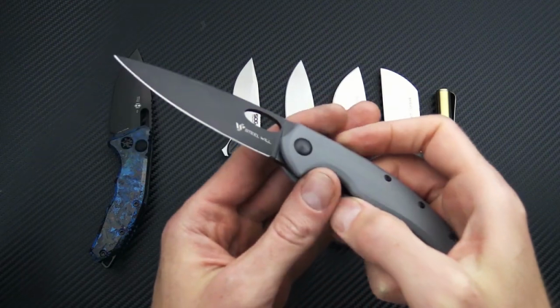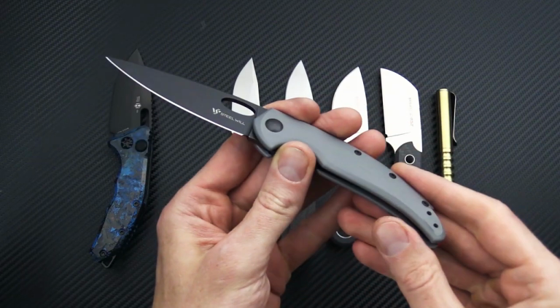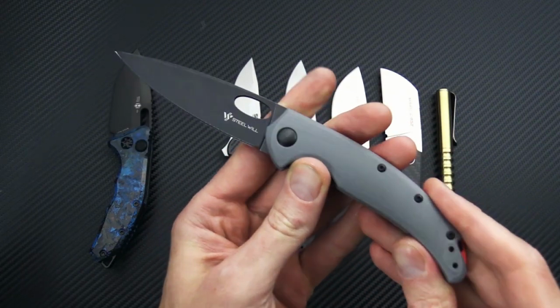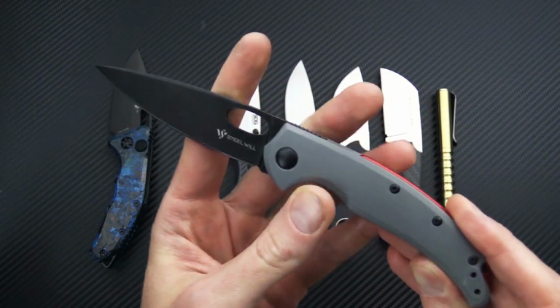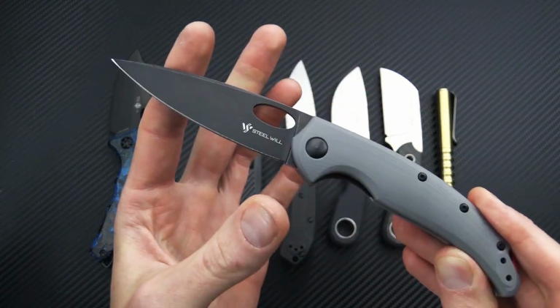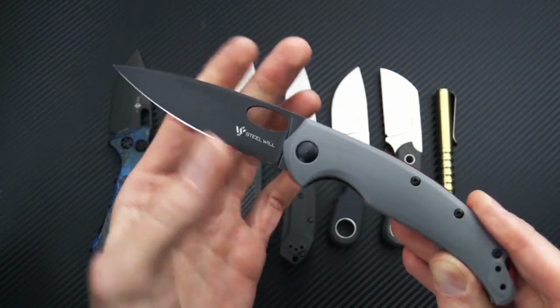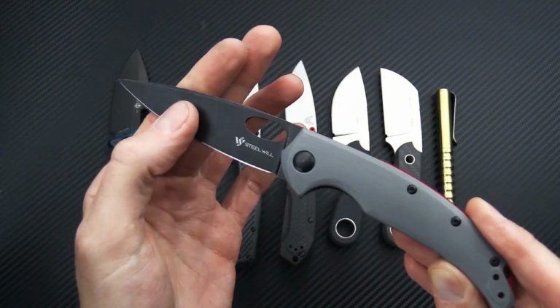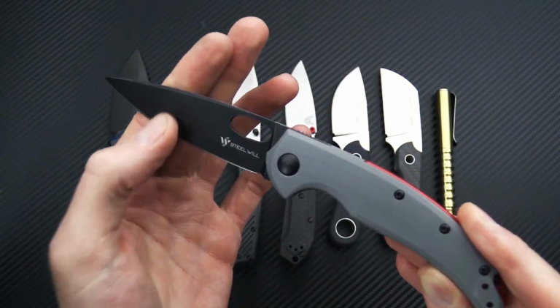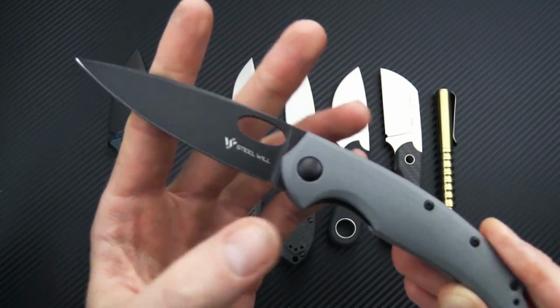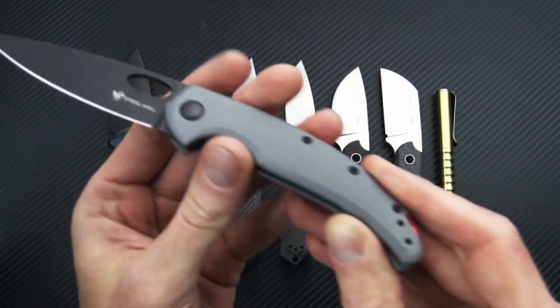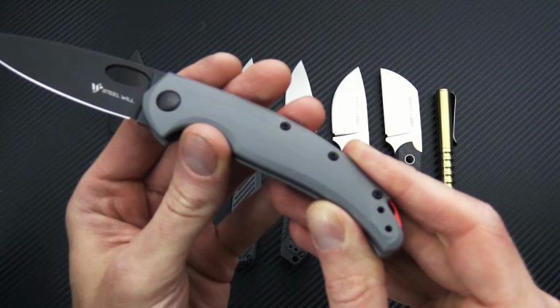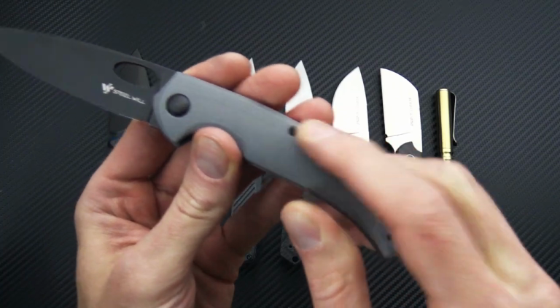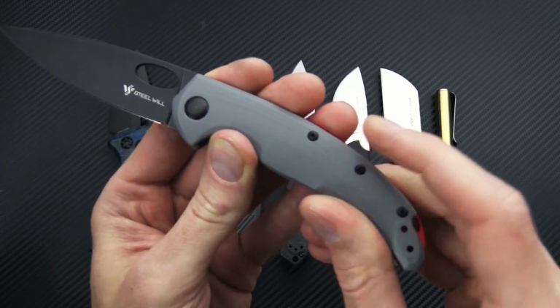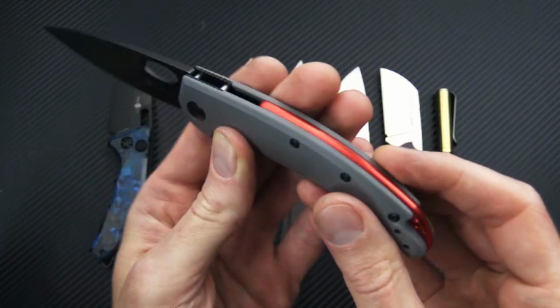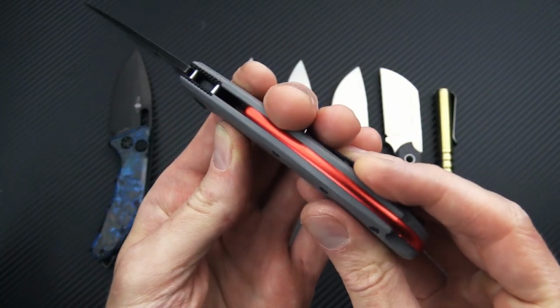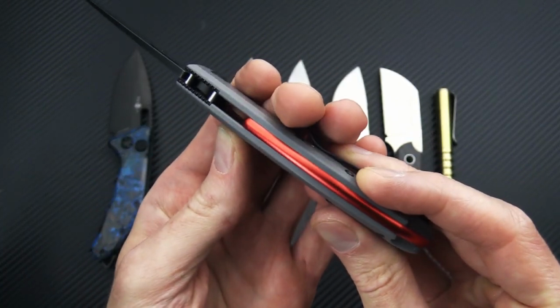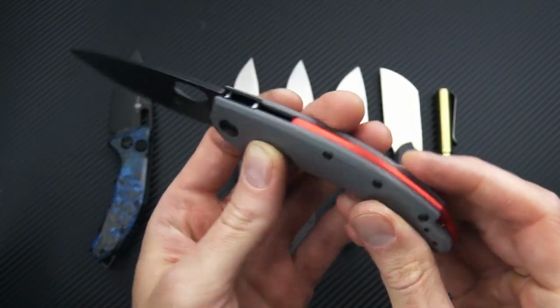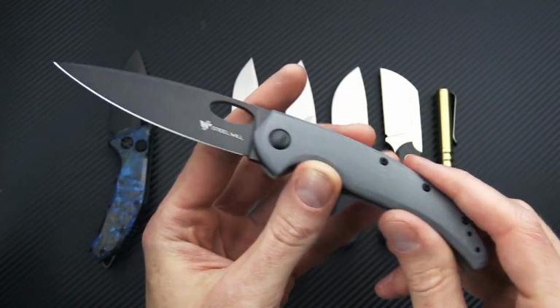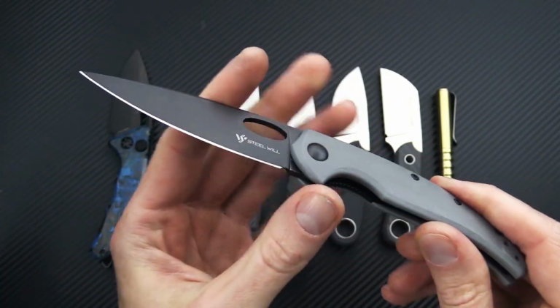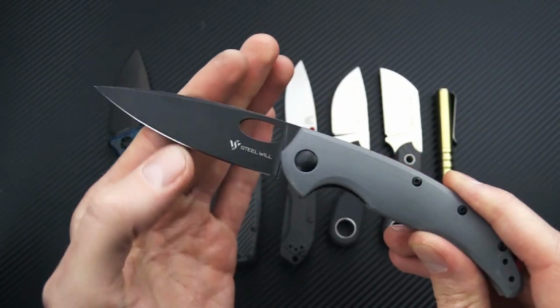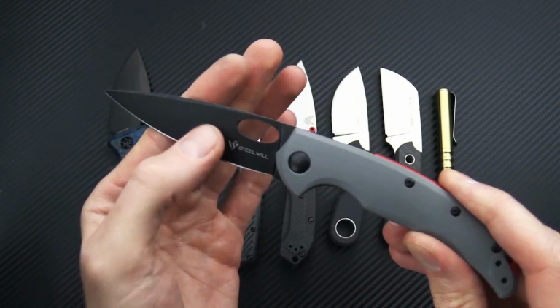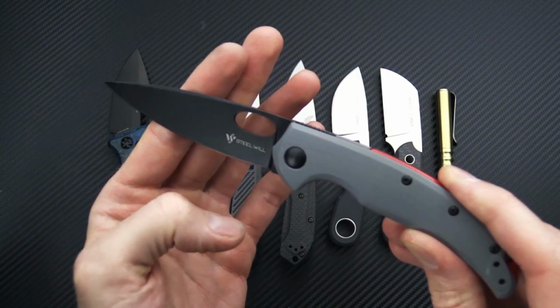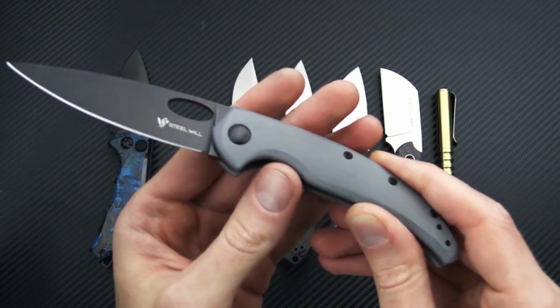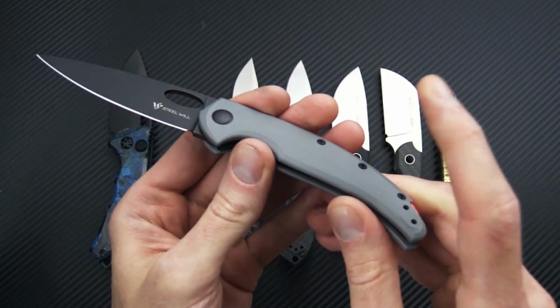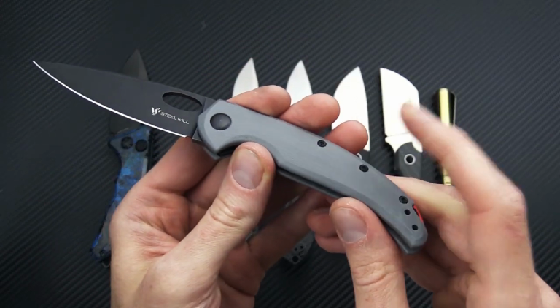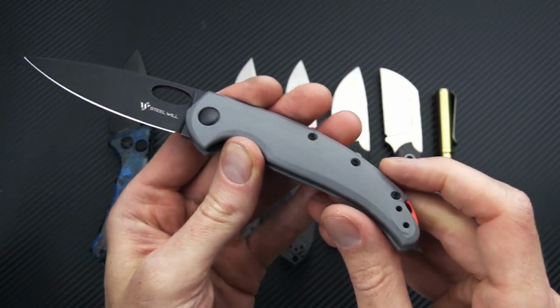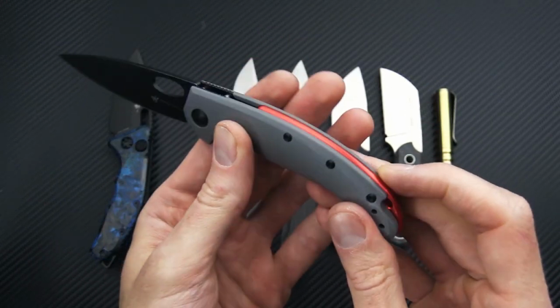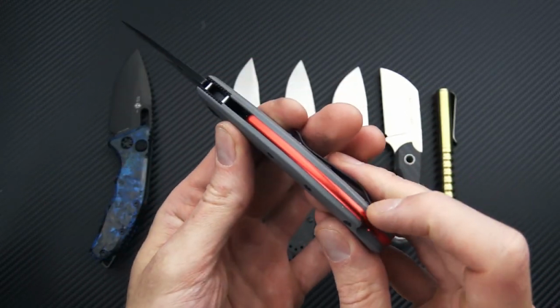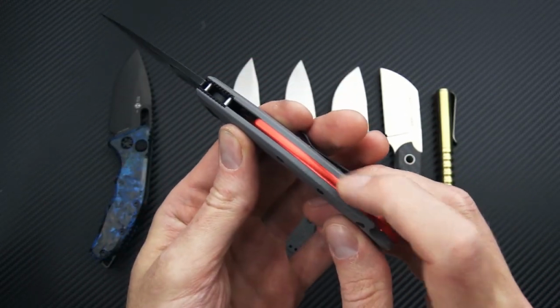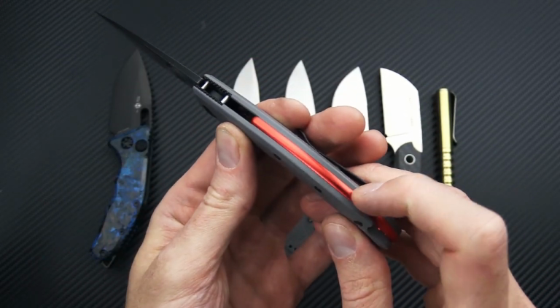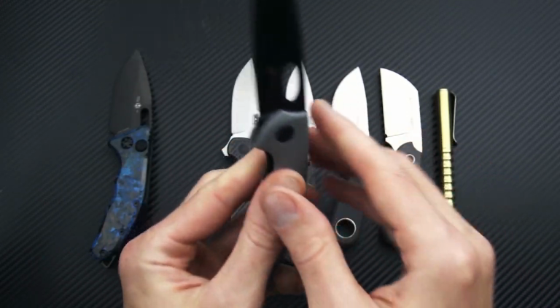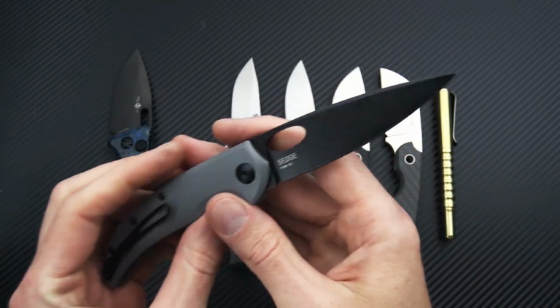These come in two different colorways. We've got the black with gray G10 and a red backspacer, and then it also comes with a satin blade, black G10, and a blue backspacer.